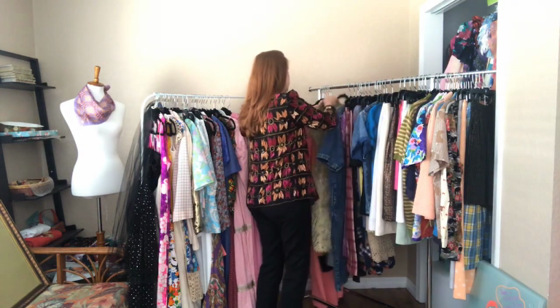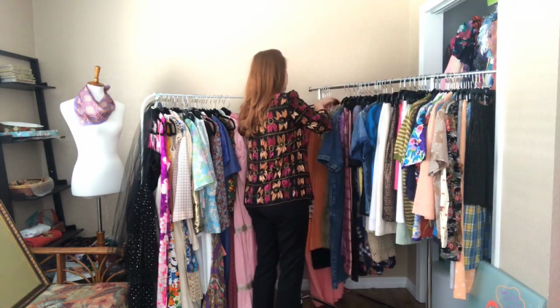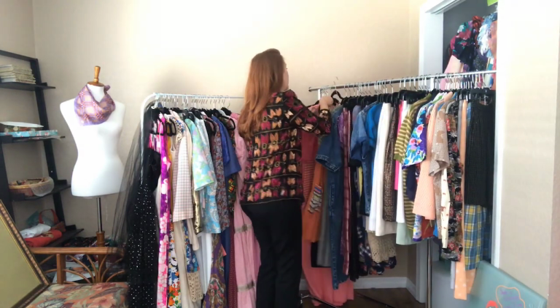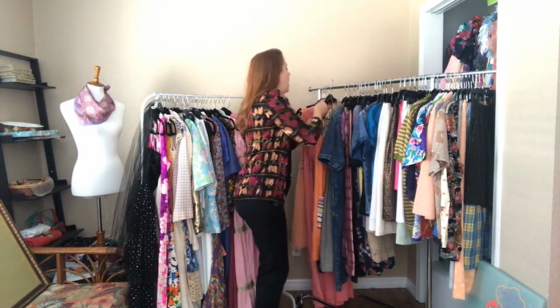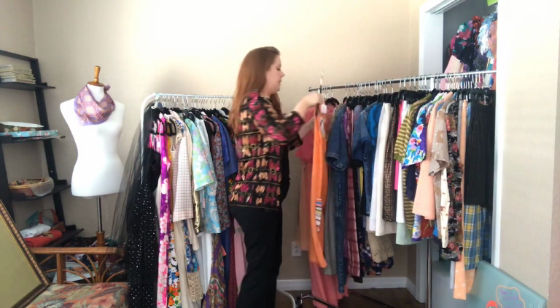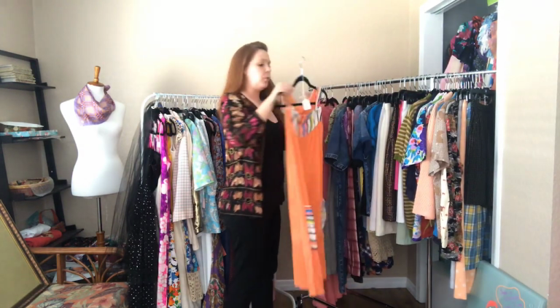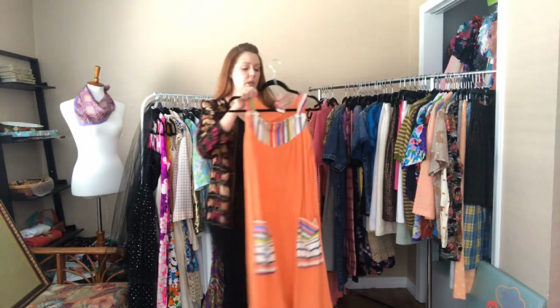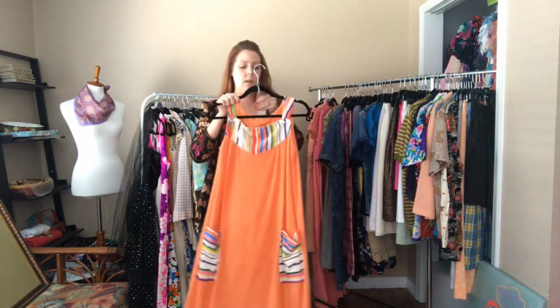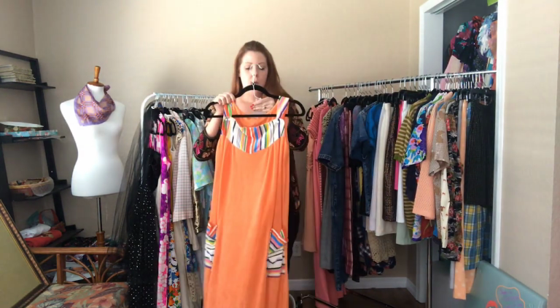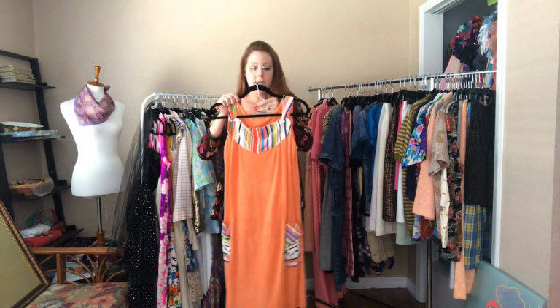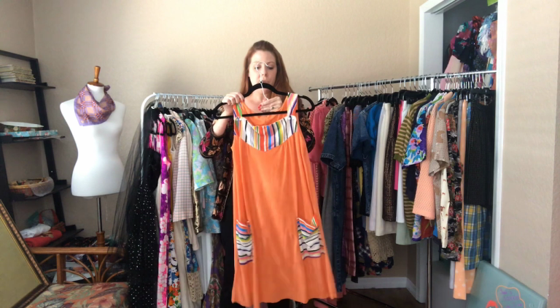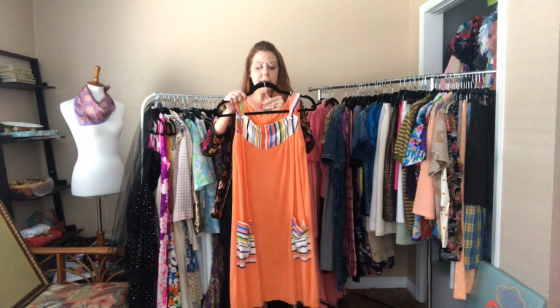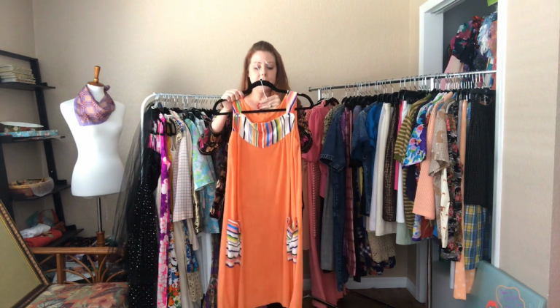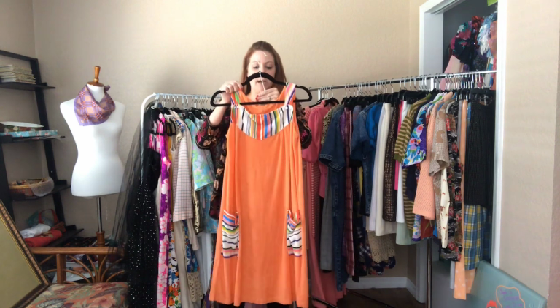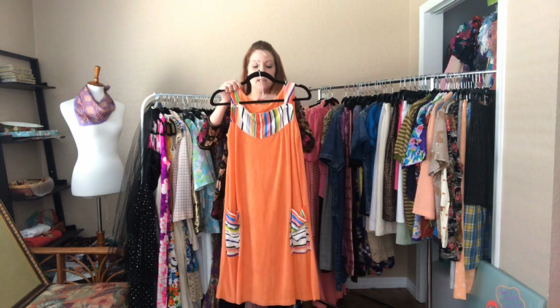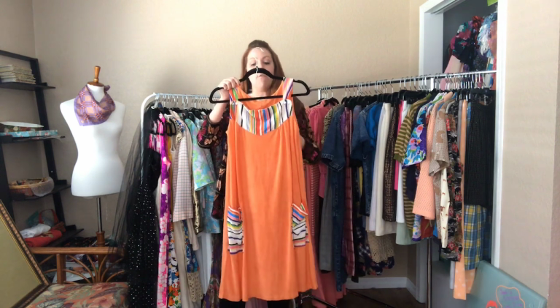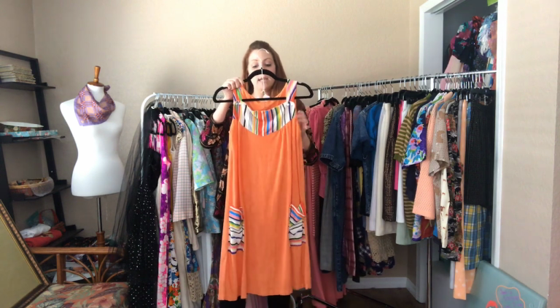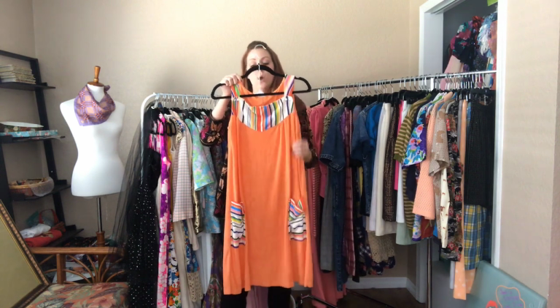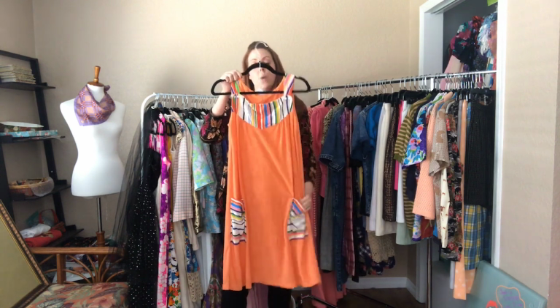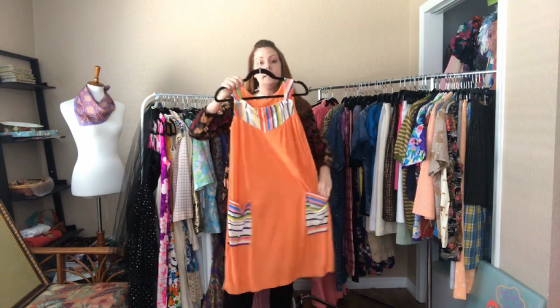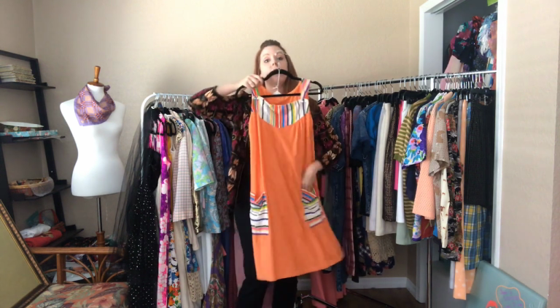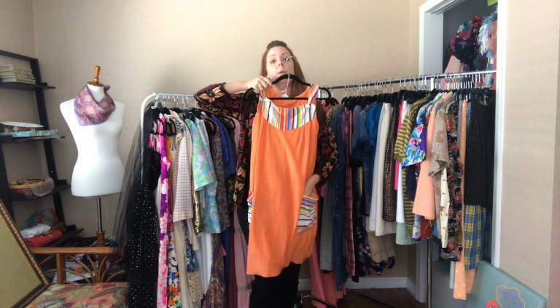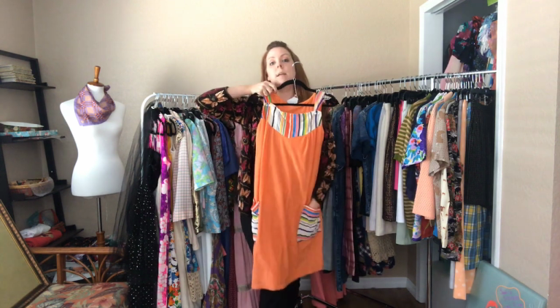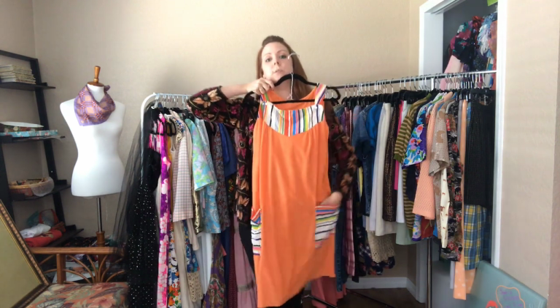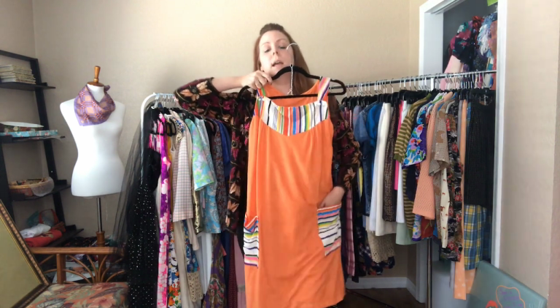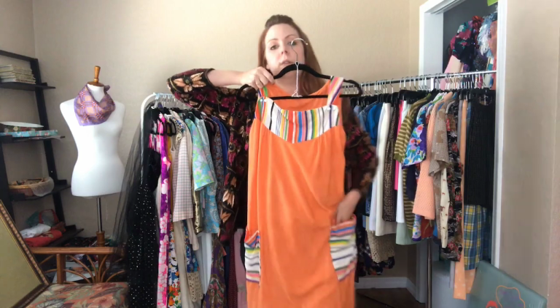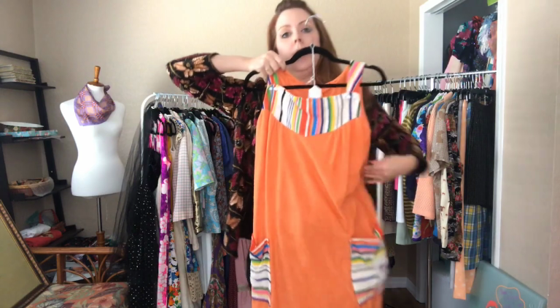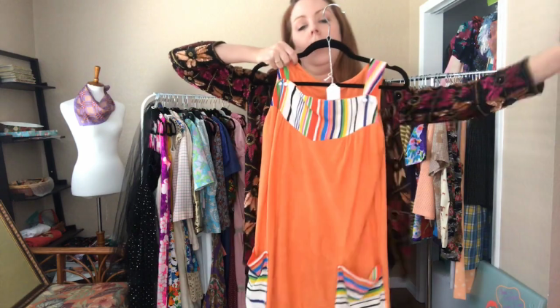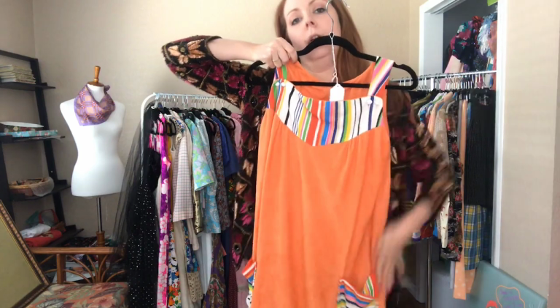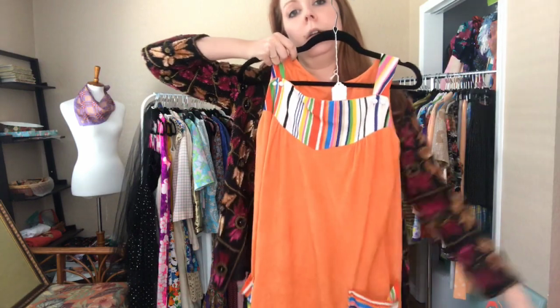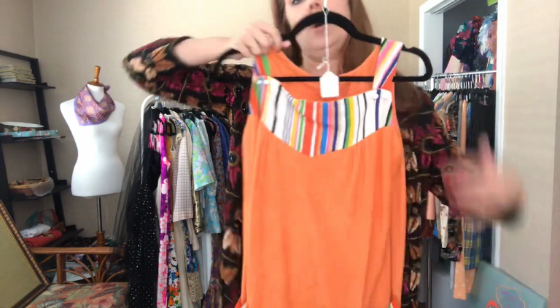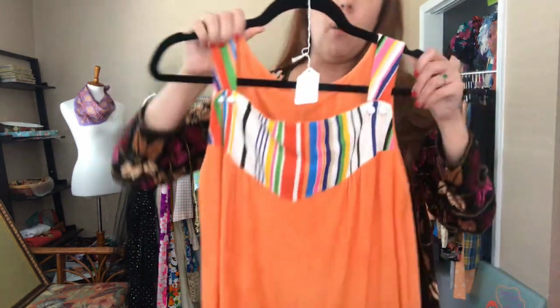And then this orange terry cloth — it is a 36 bust, 40 waist, and 41 hip, so it does kind of go outward.